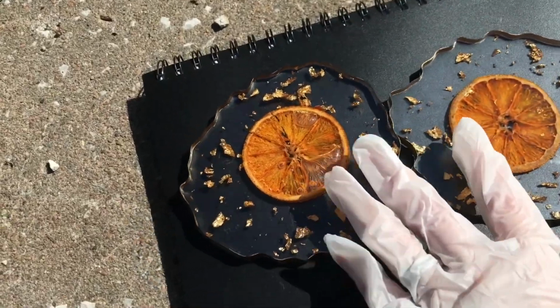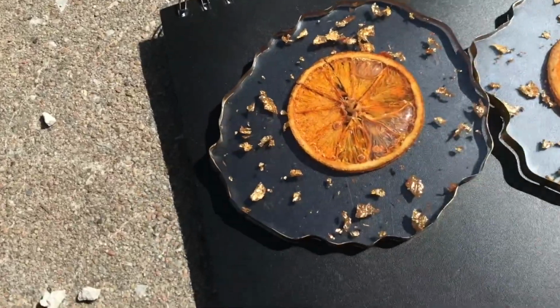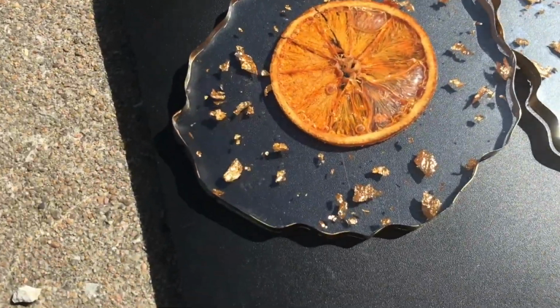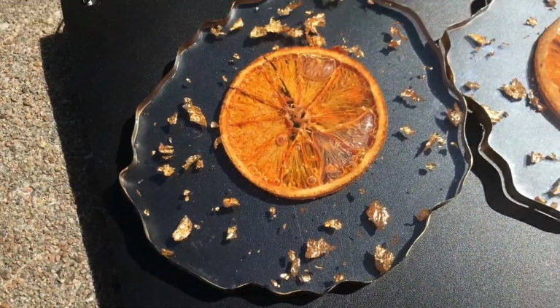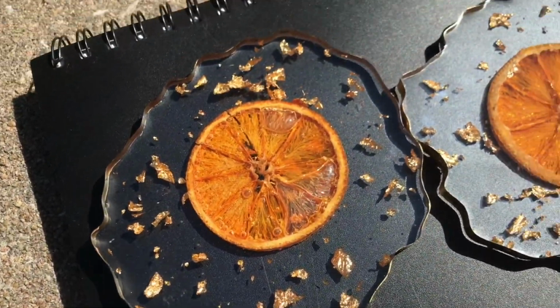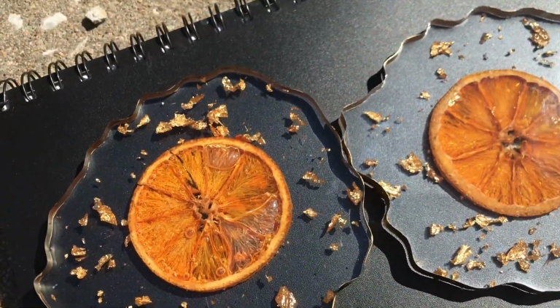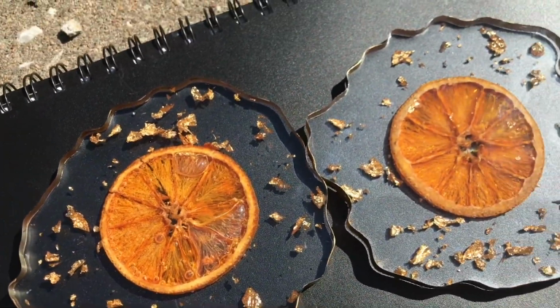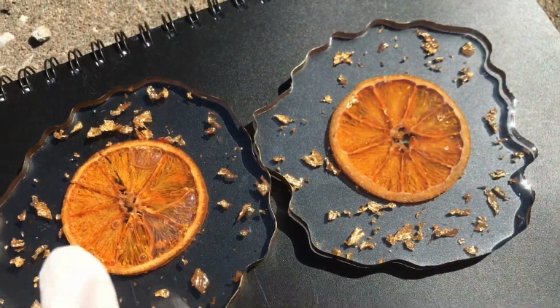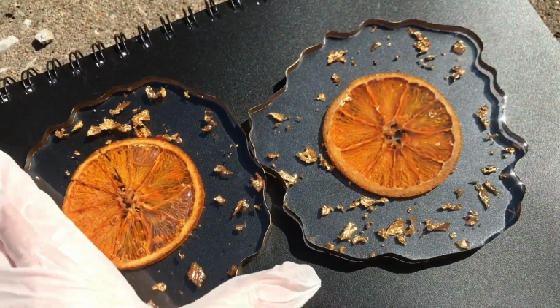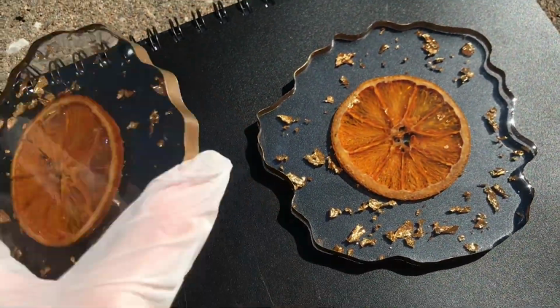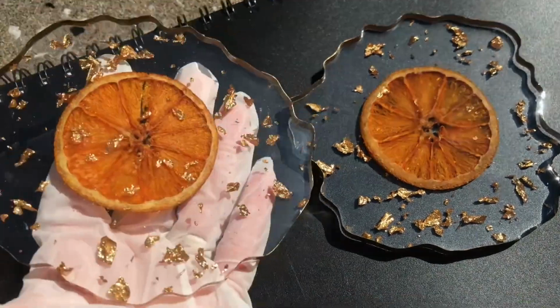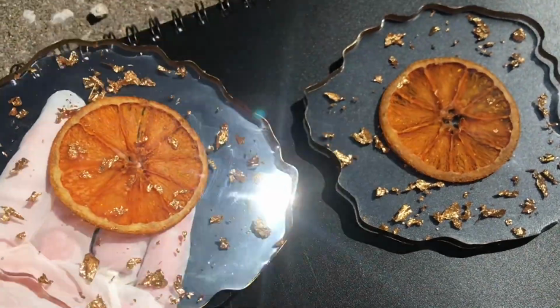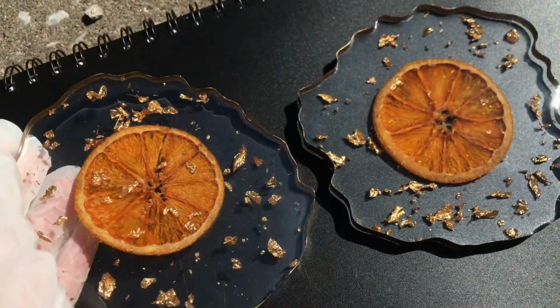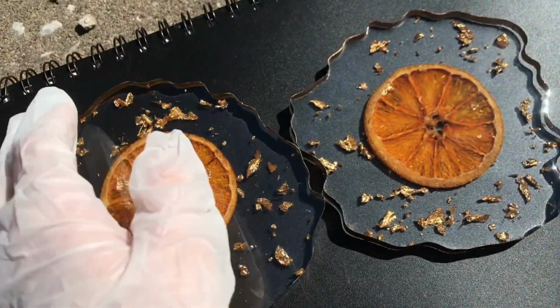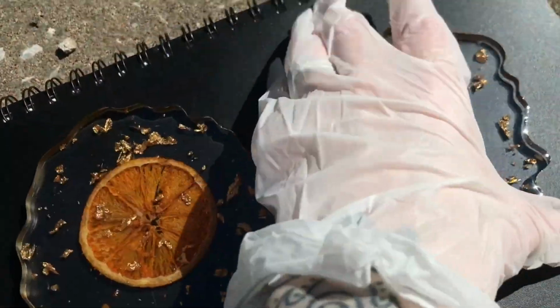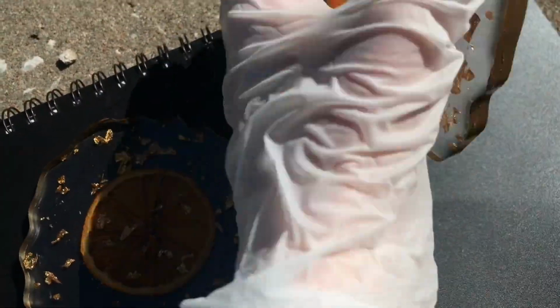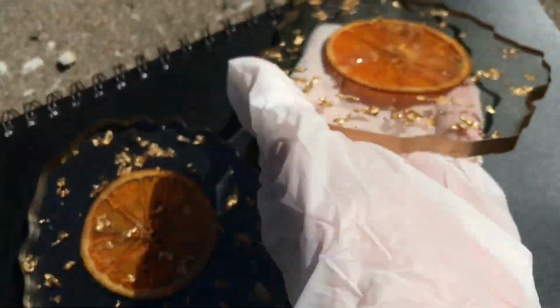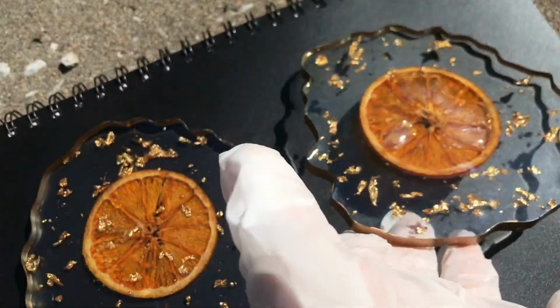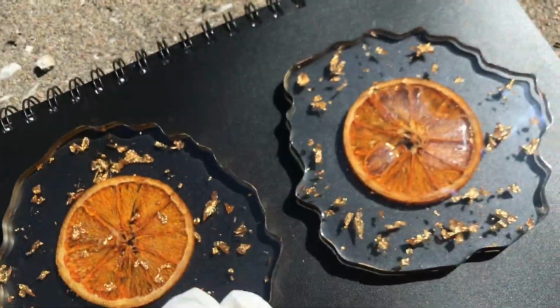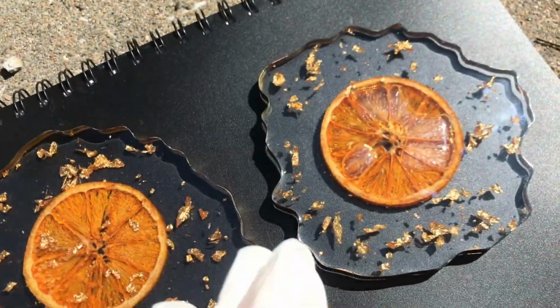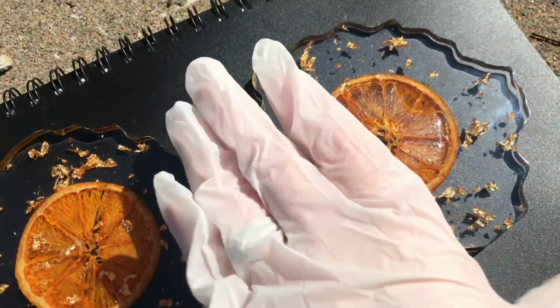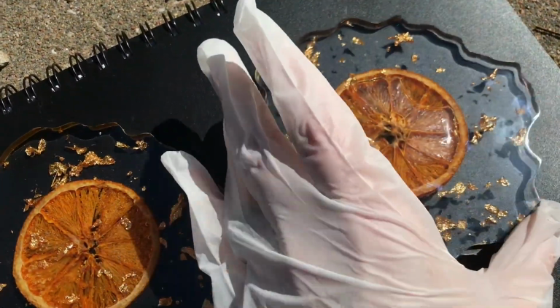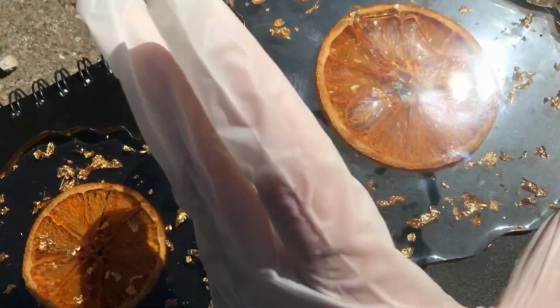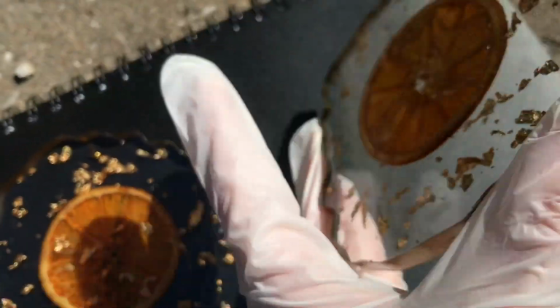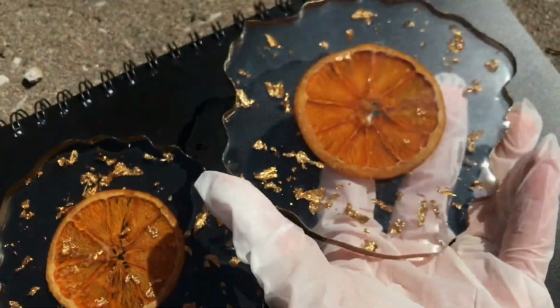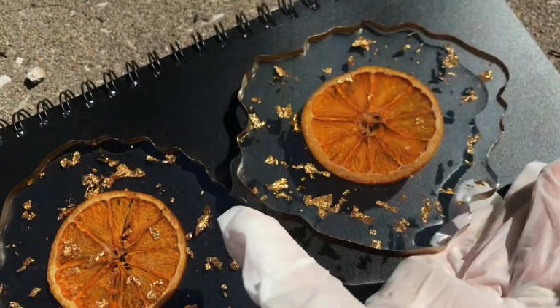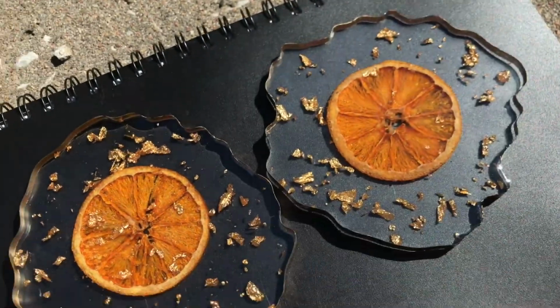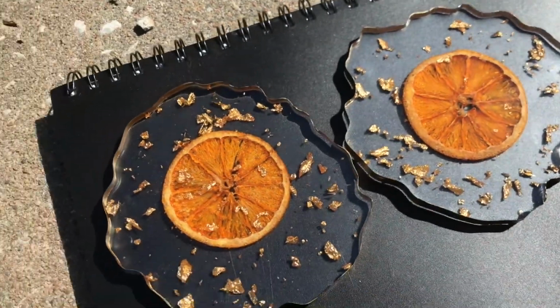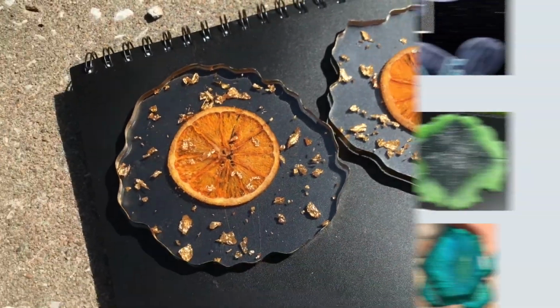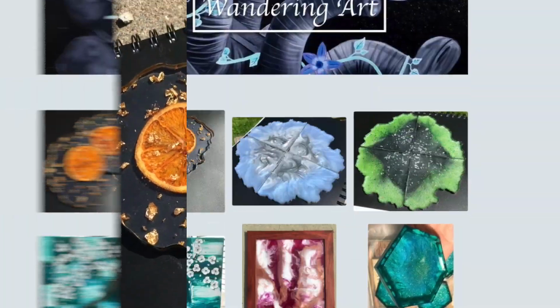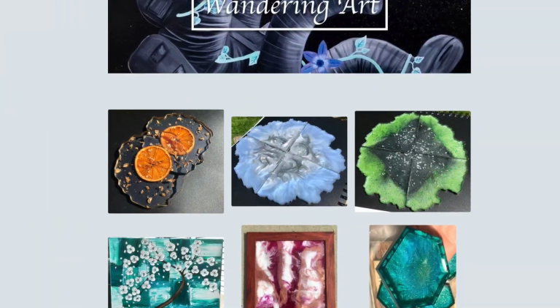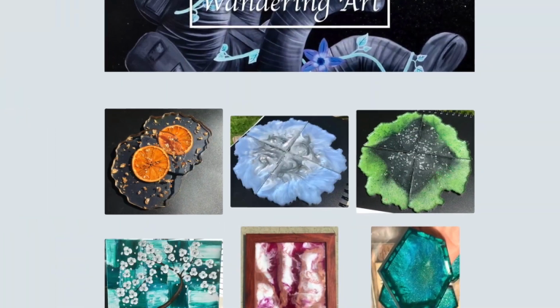These pieces are $20 on my website and I have free shipping right now. So if you guys are looking for a late Mother's Day gift, make sure and check out my website — it's going to be linked in the description below and I have free shipping on everything right now.